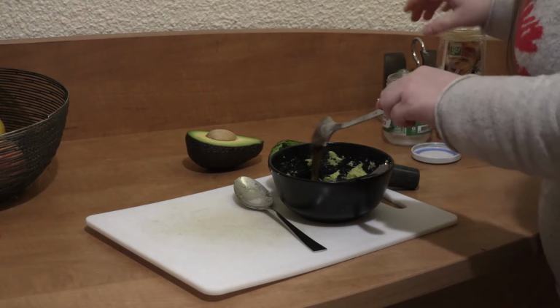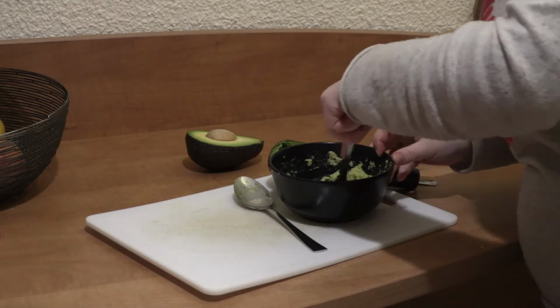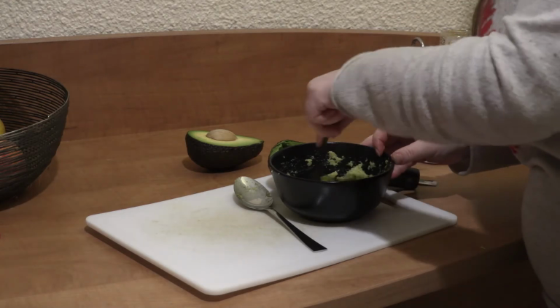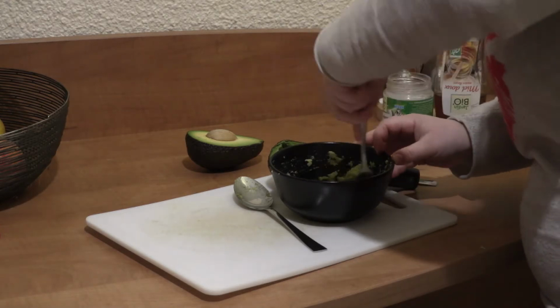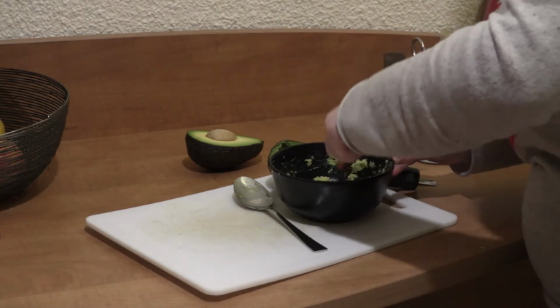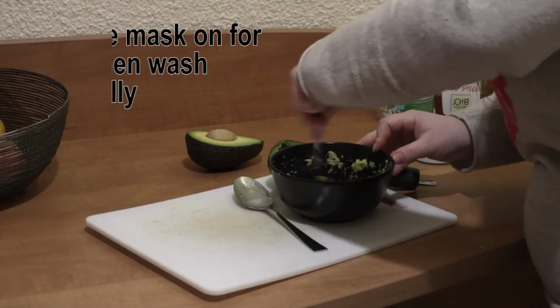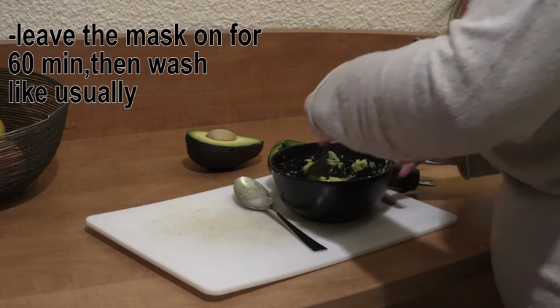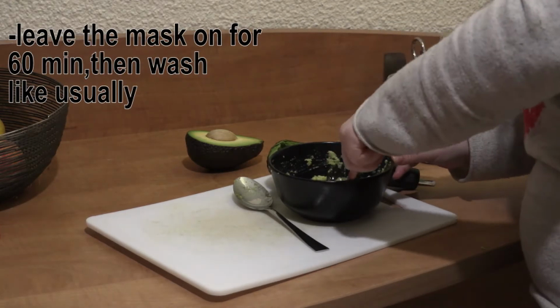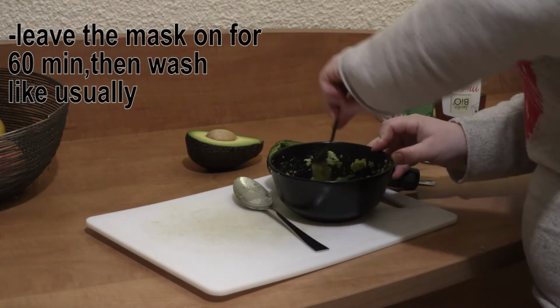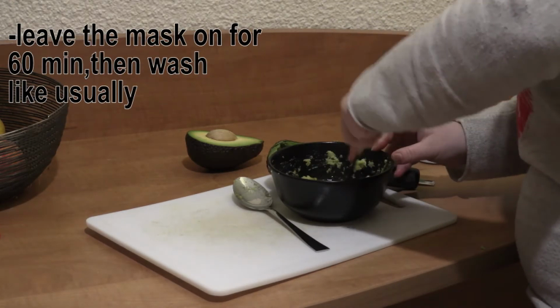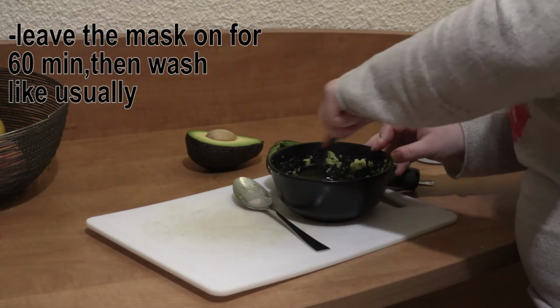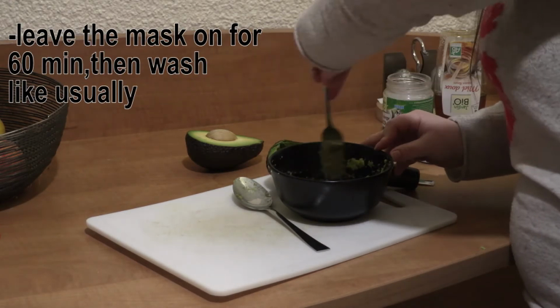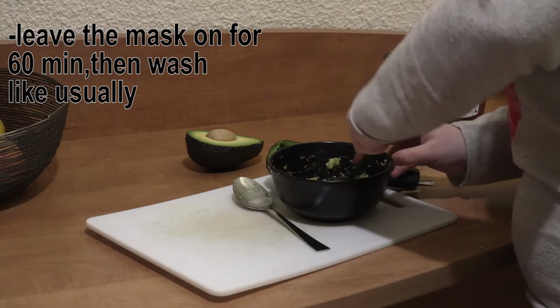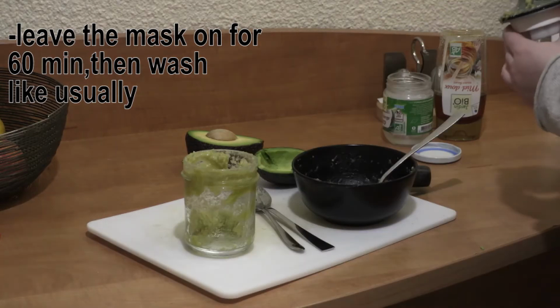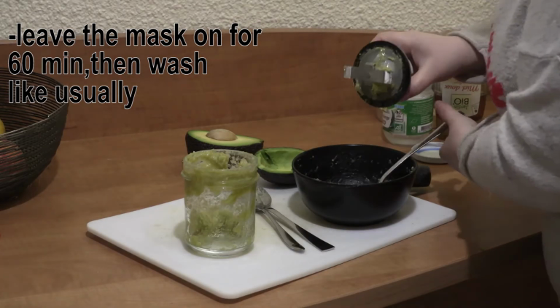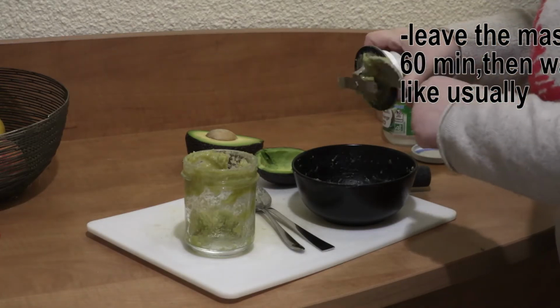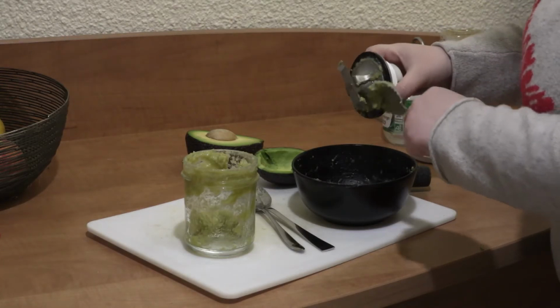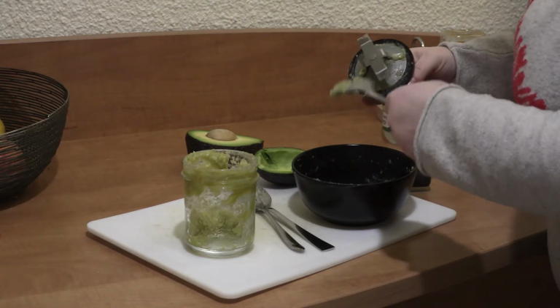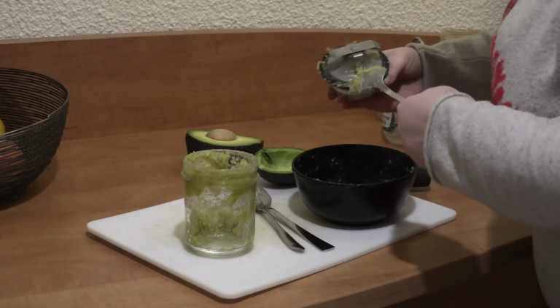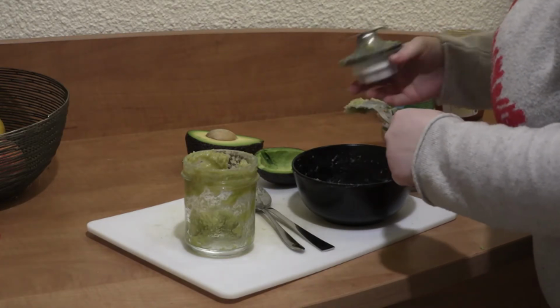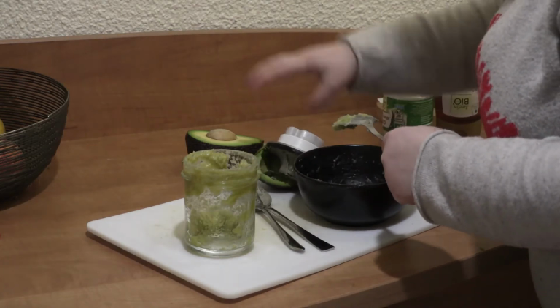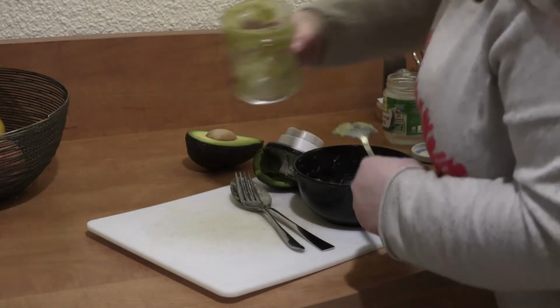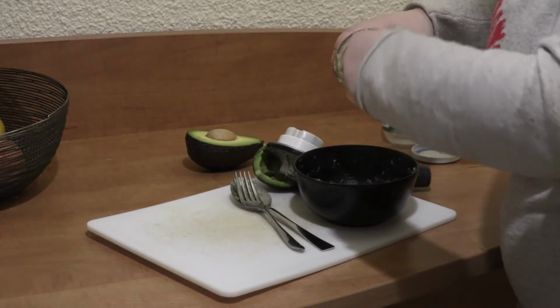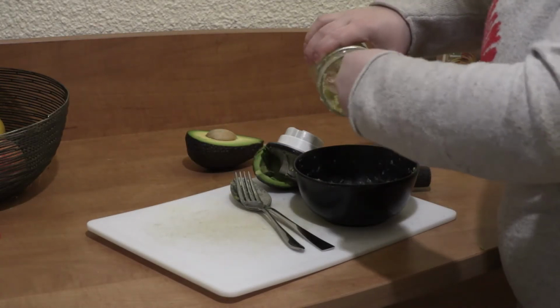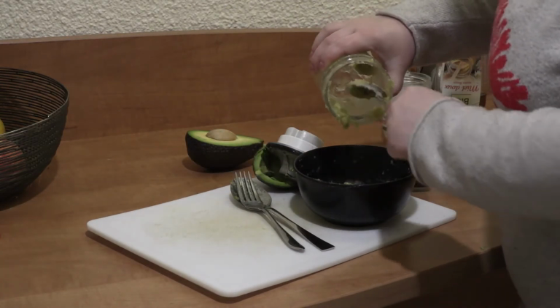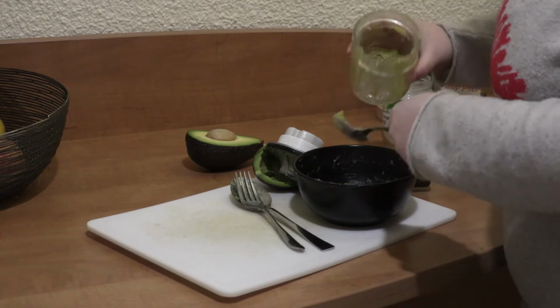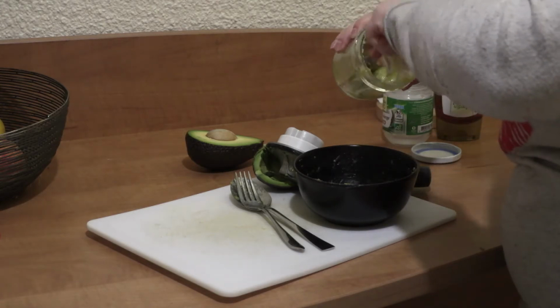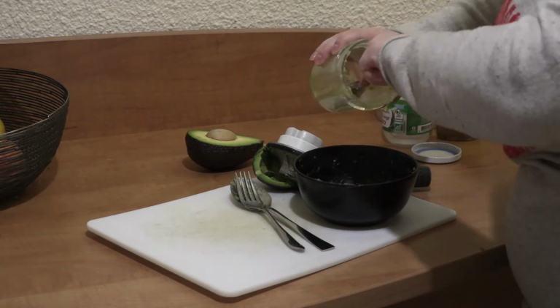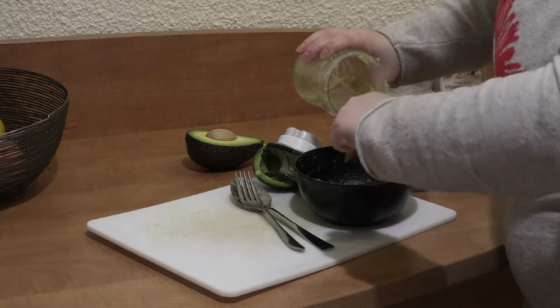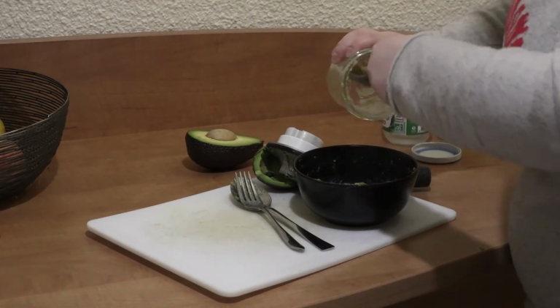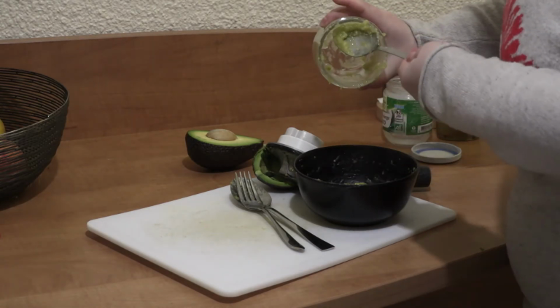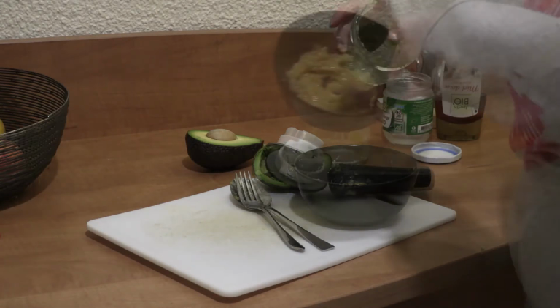Leave this mask on your hair for 60 minutes. It's good to use a shower cap — you don't want your hair to get dry while the mask is on. In the meantime, you can do whatever you need to do around your house.